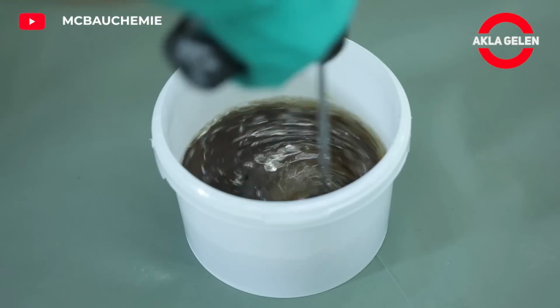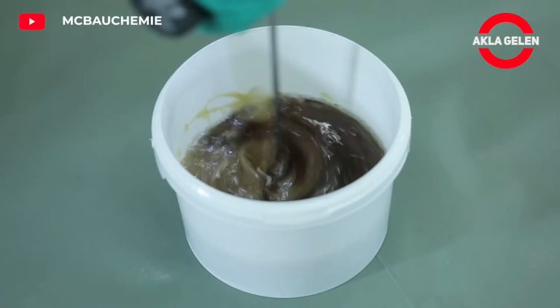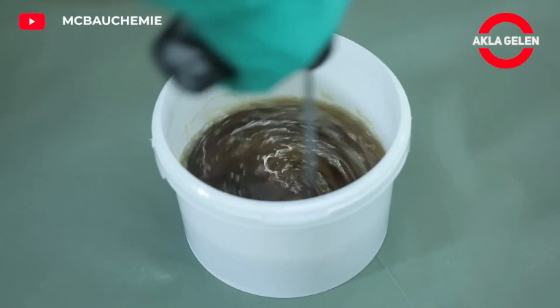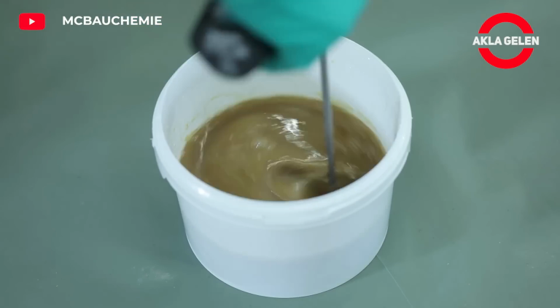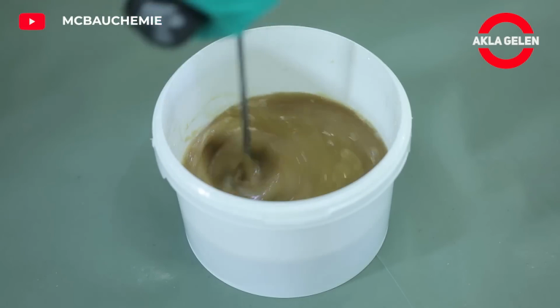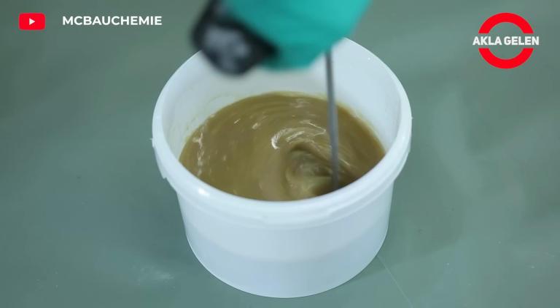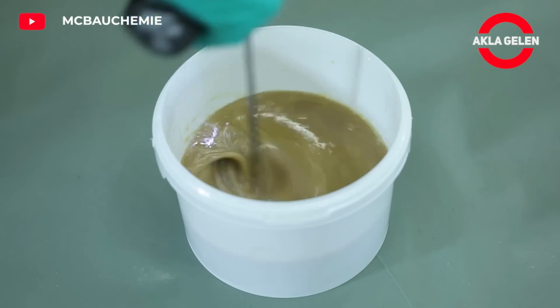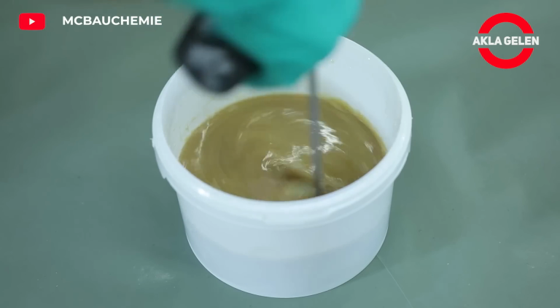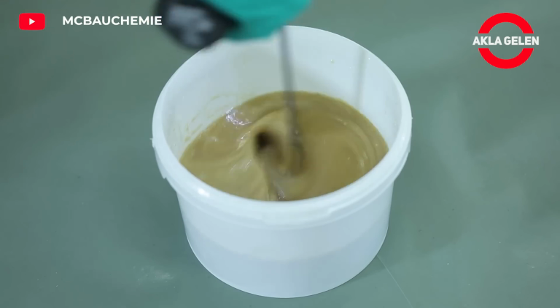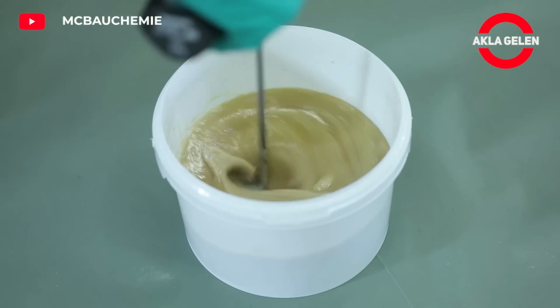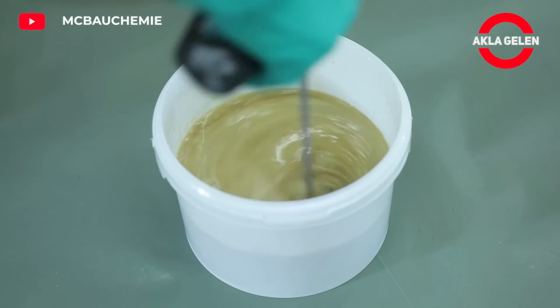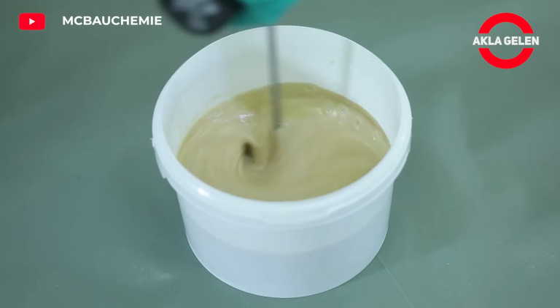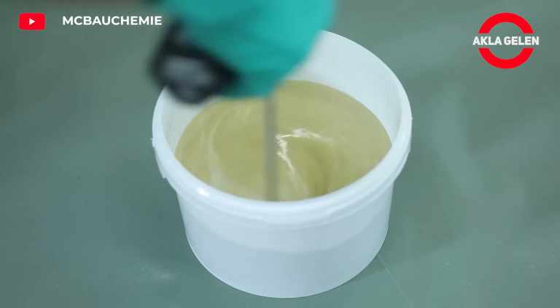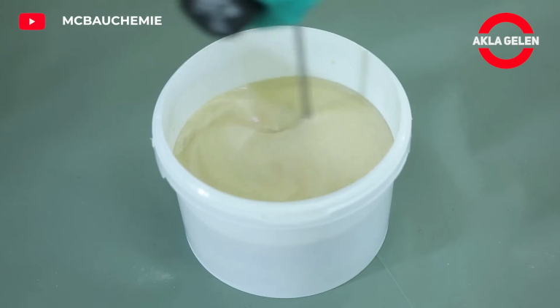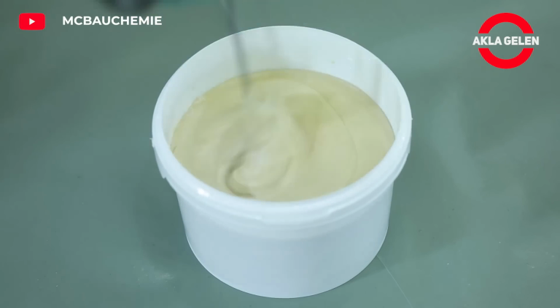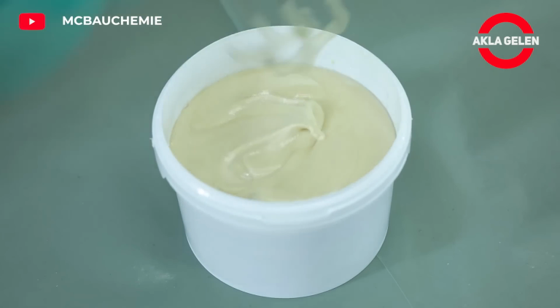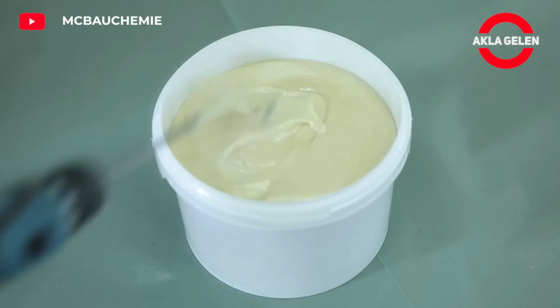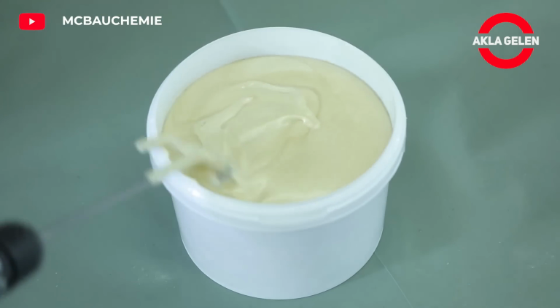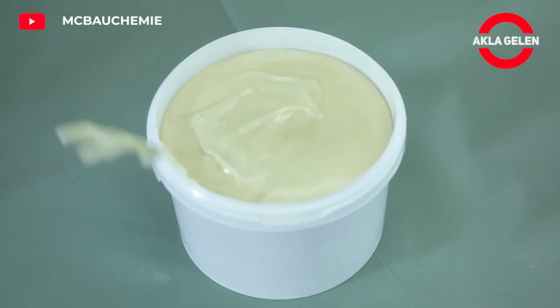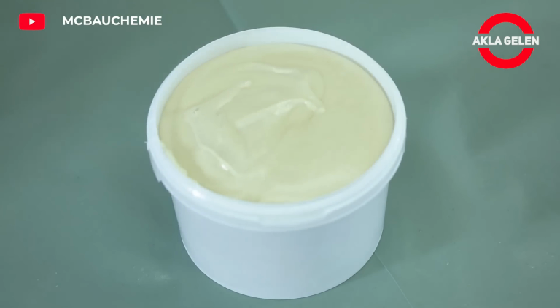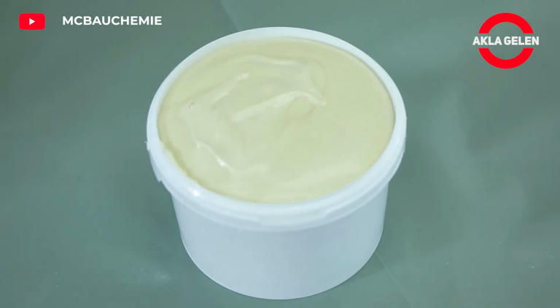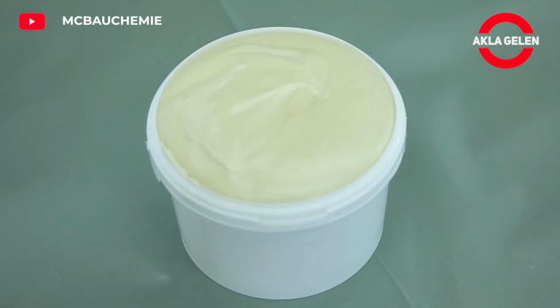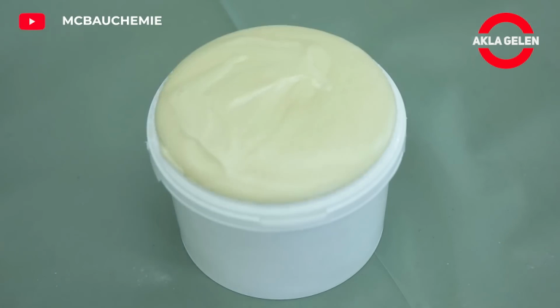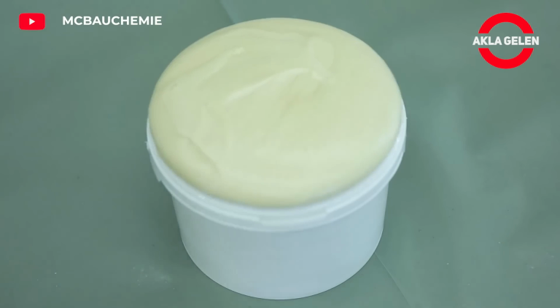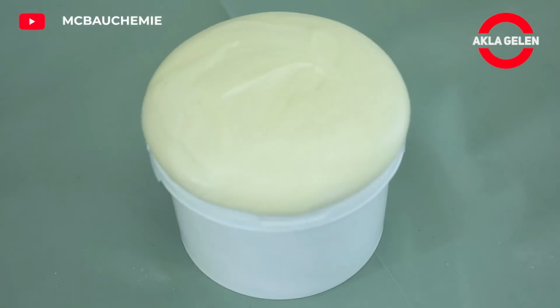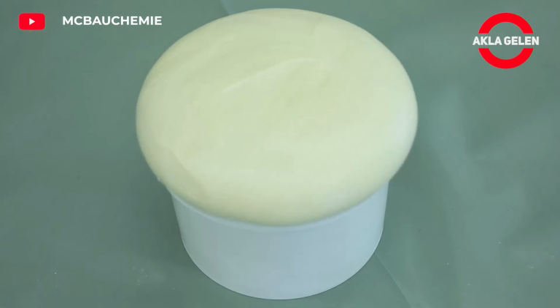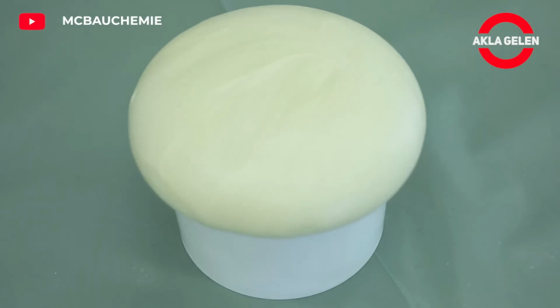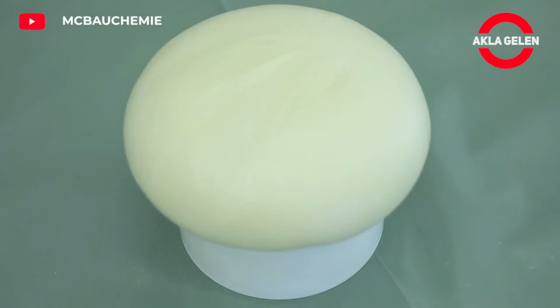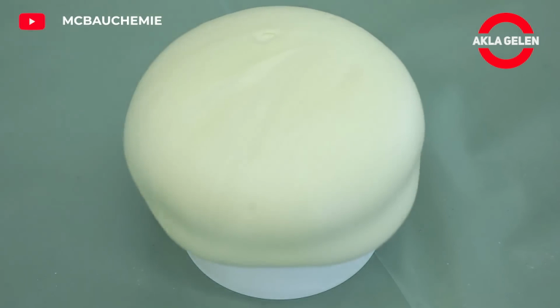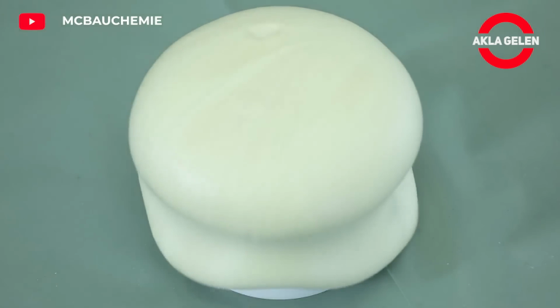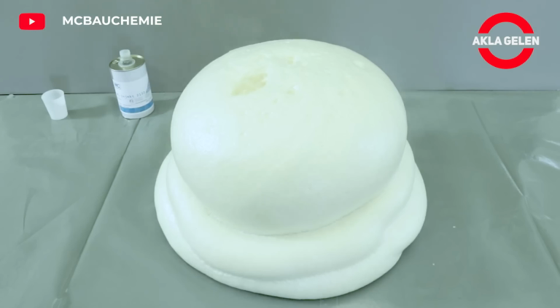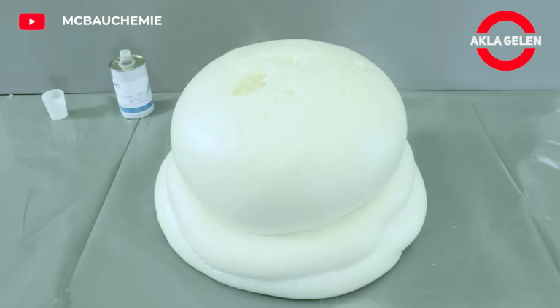It completely fills the cracks by forming a large volume of foam in a short time. It has the capacity to stop even high-pressure water leaks.